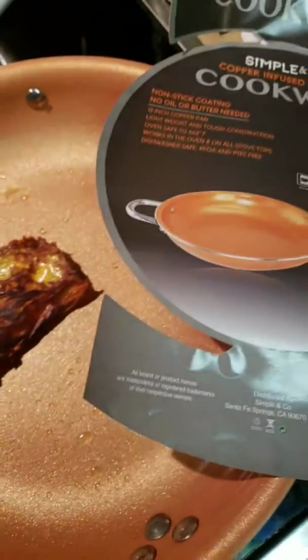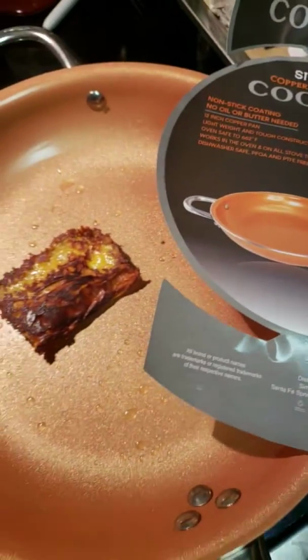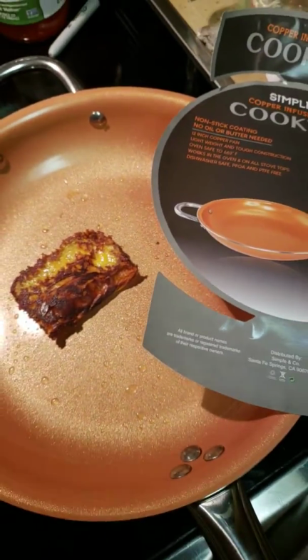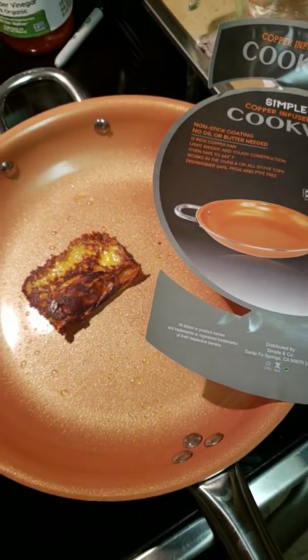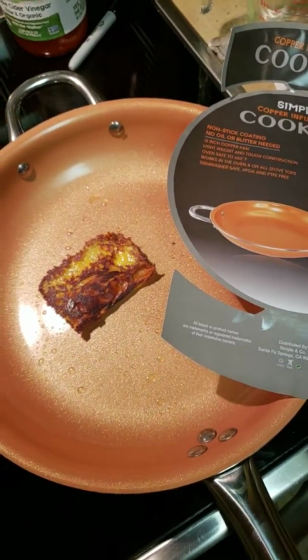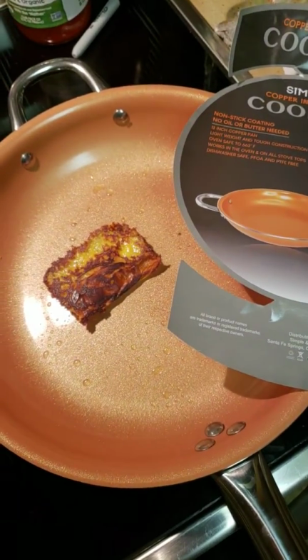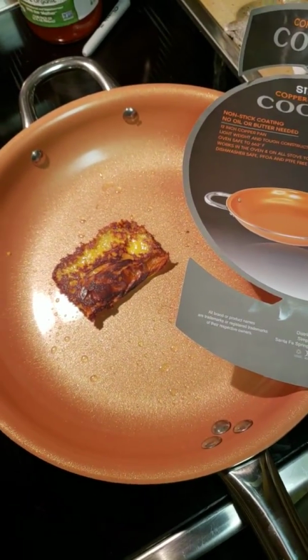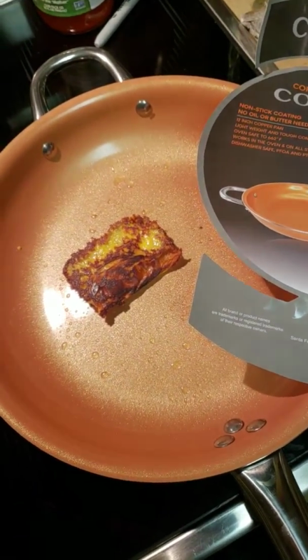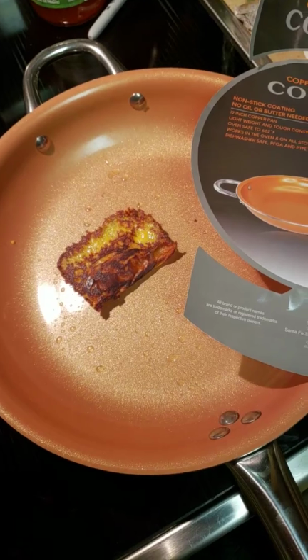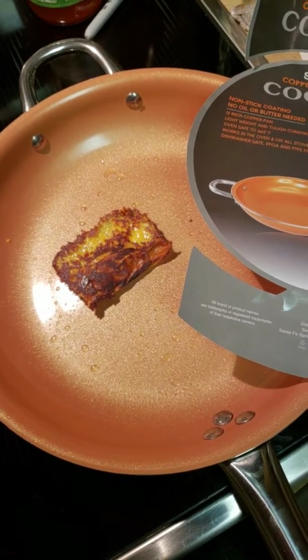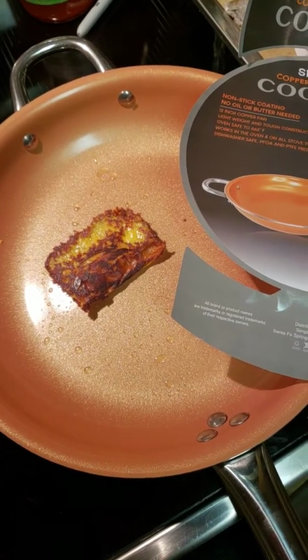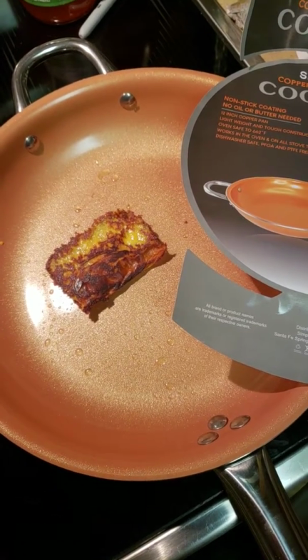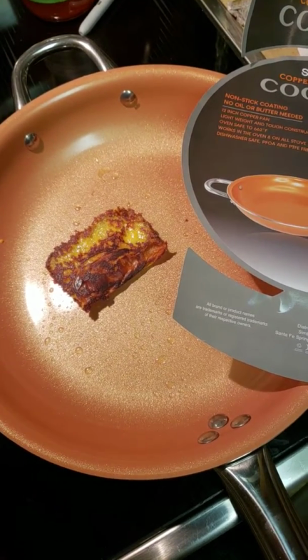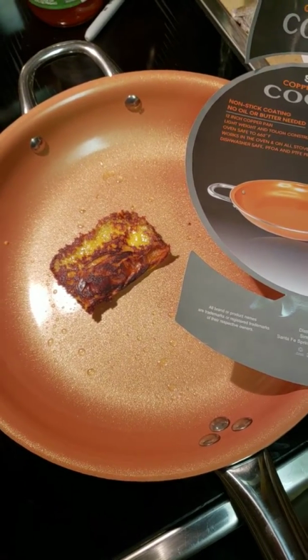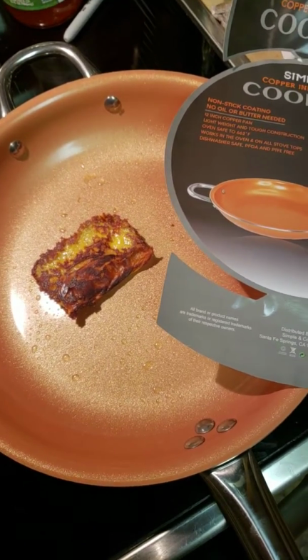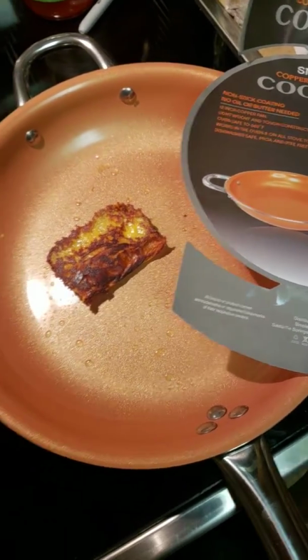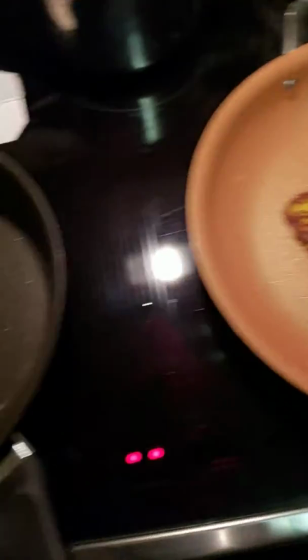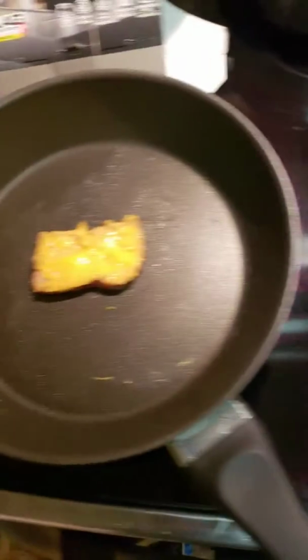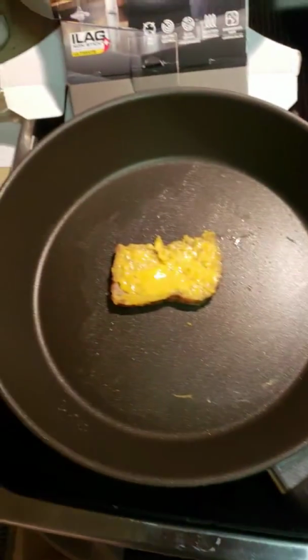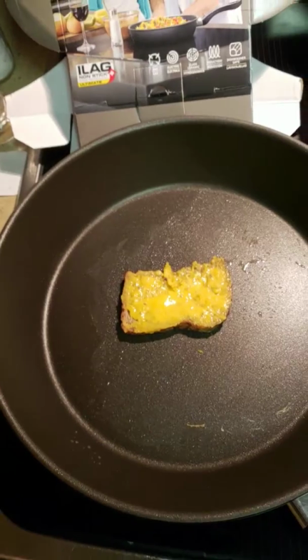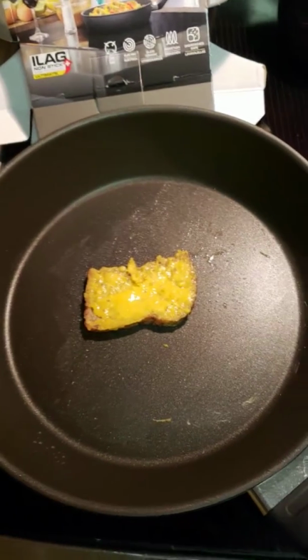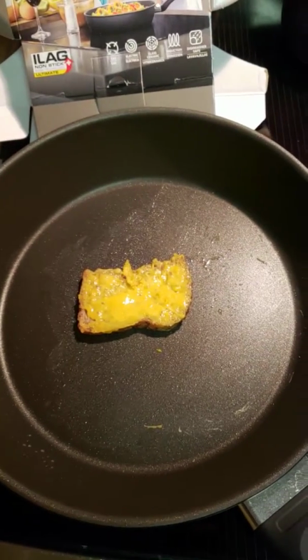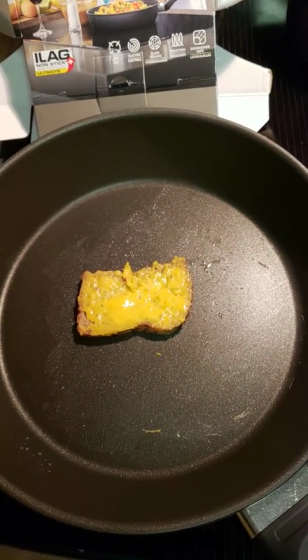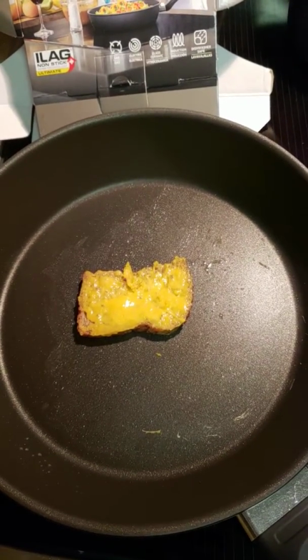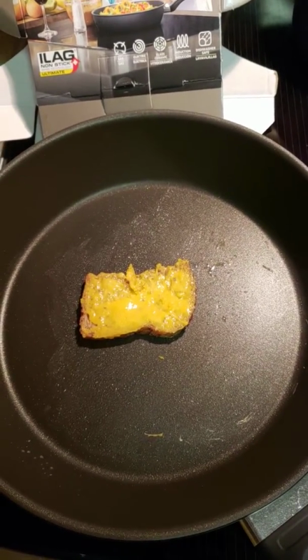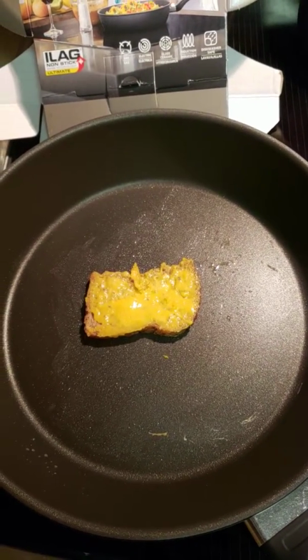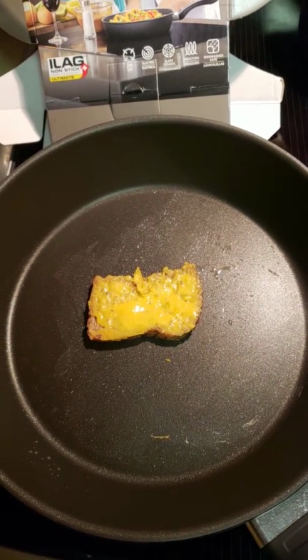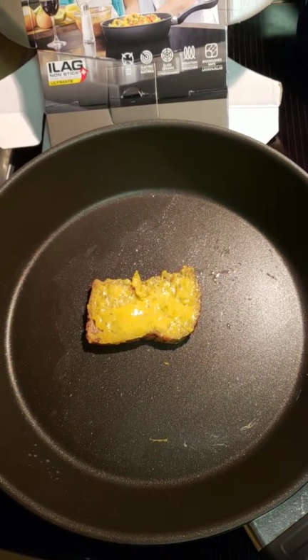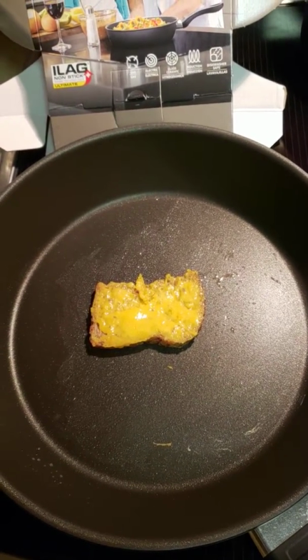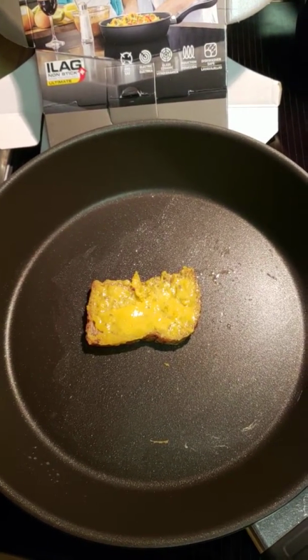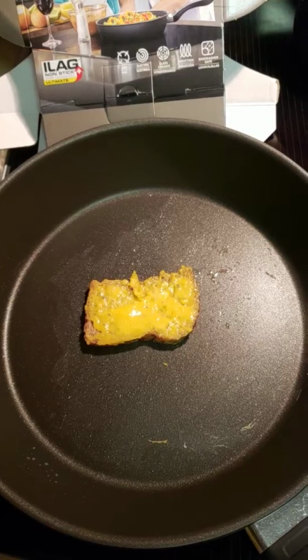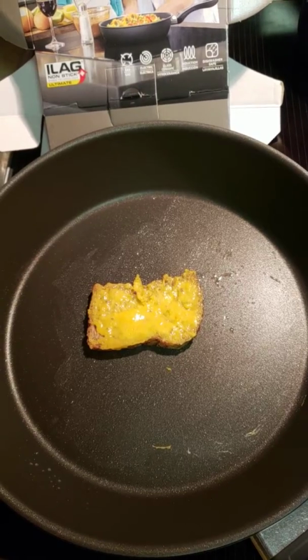This pan boiled 8 ounces of water in 45 seconds to a rolling boil. The Crofton took a minute and a half to boil 8 ounces of water.